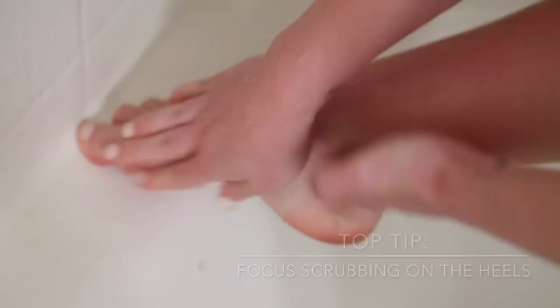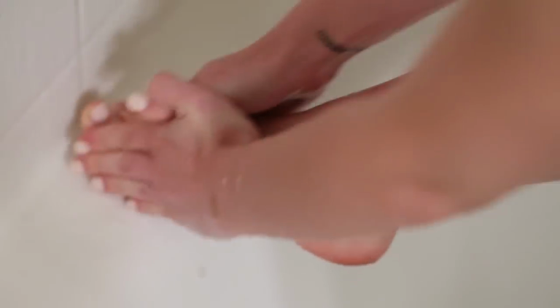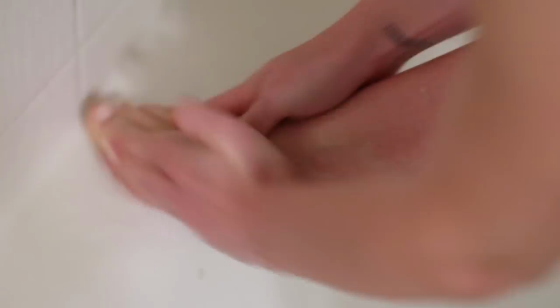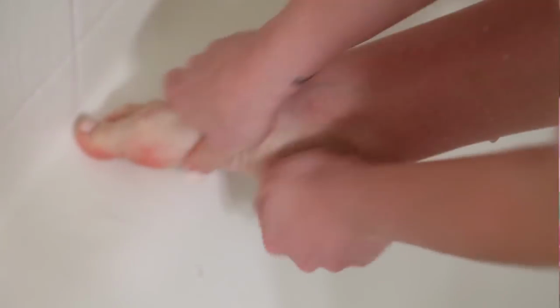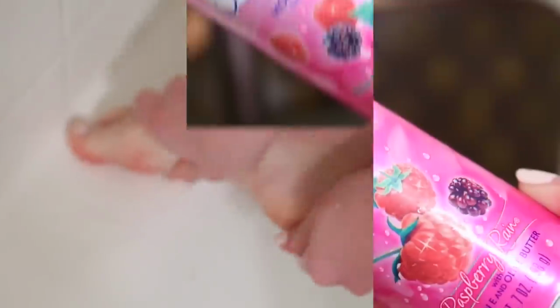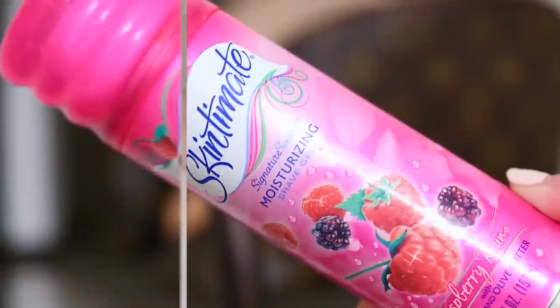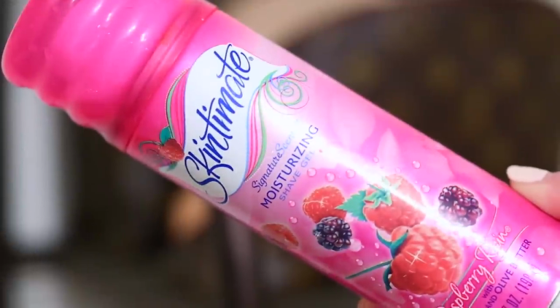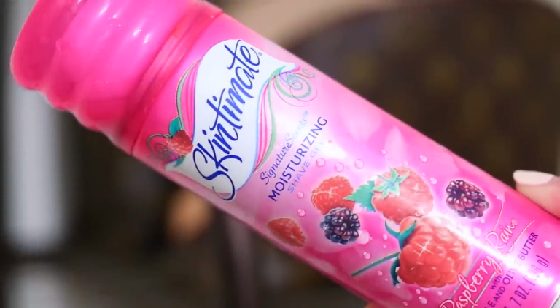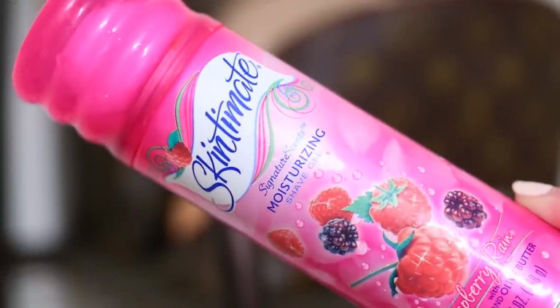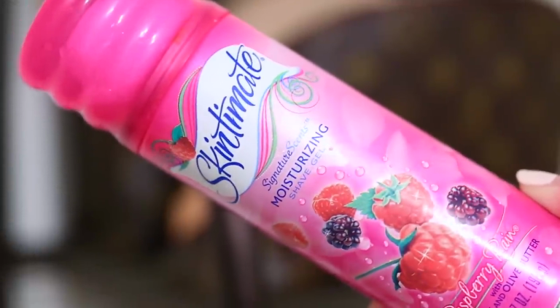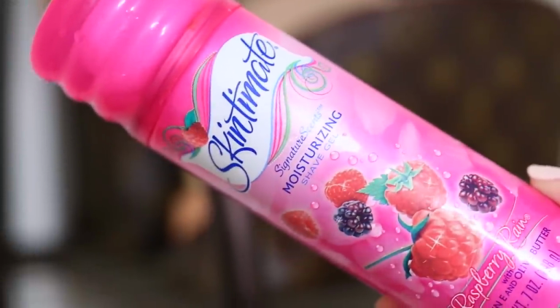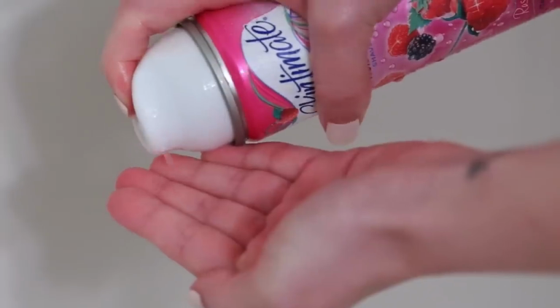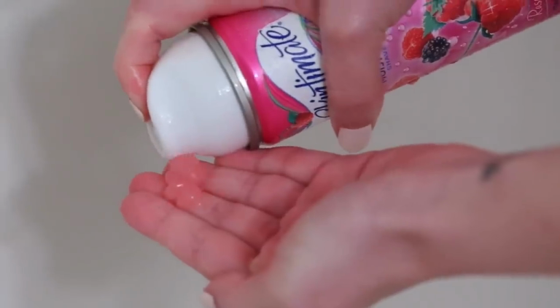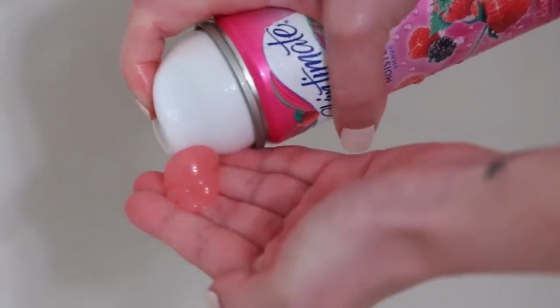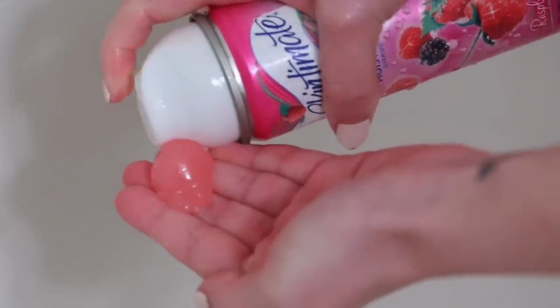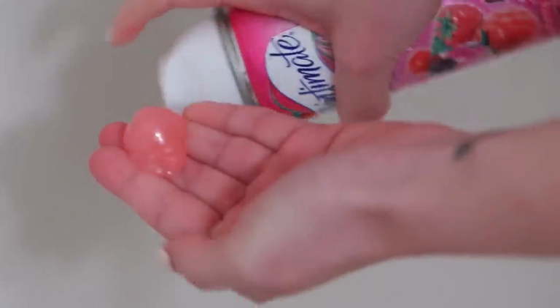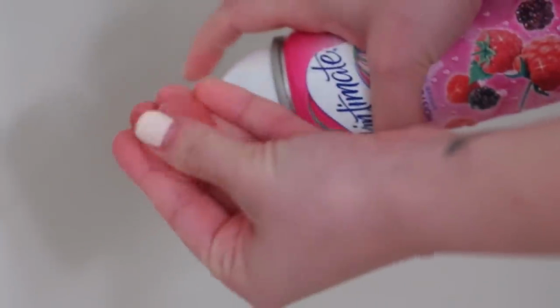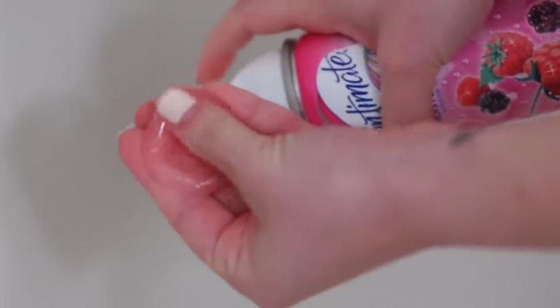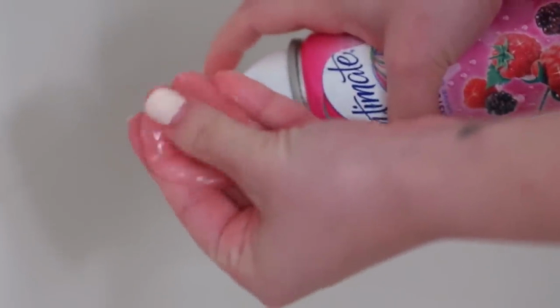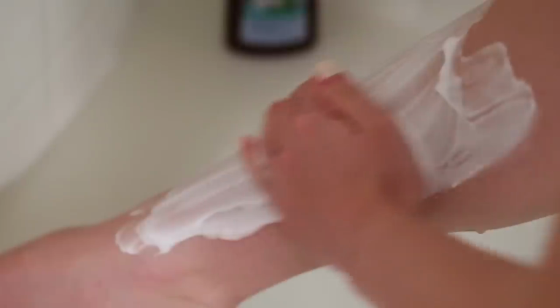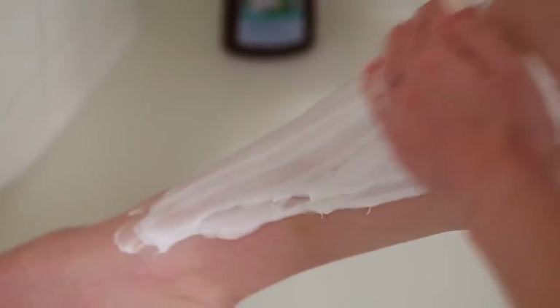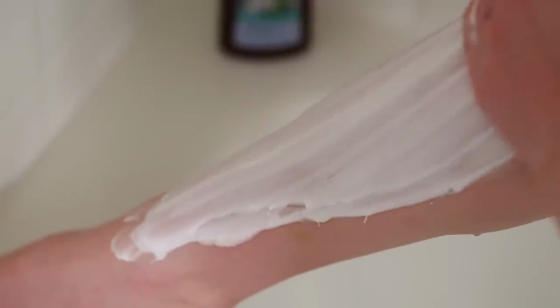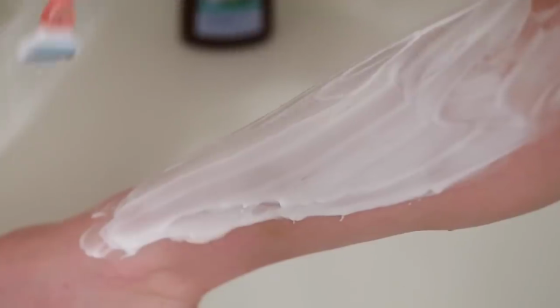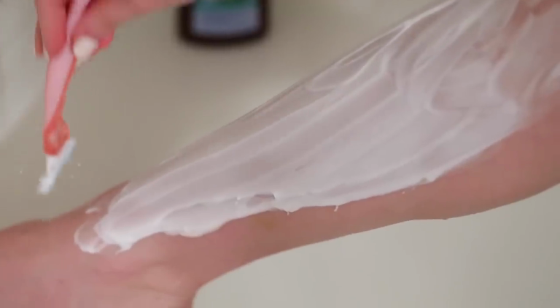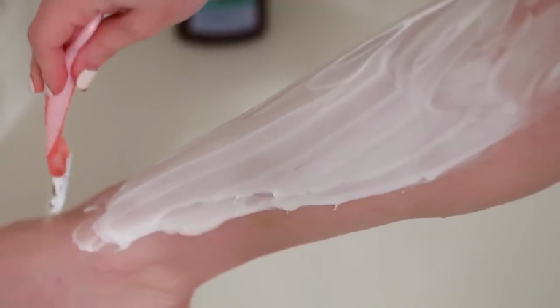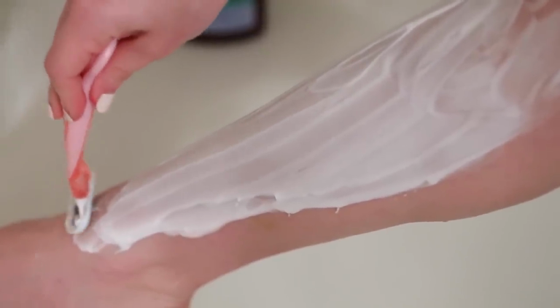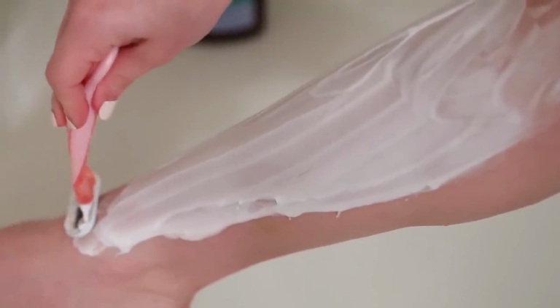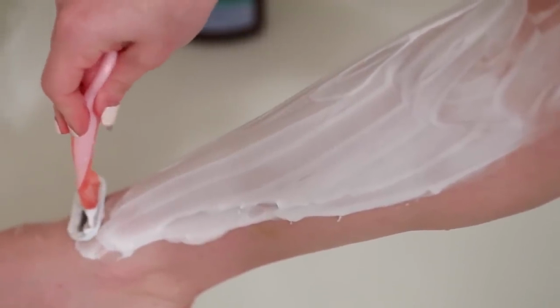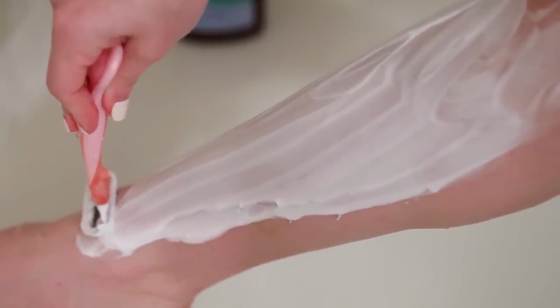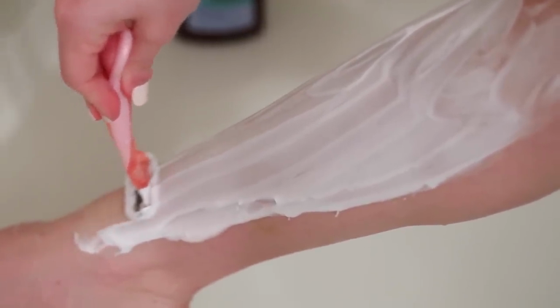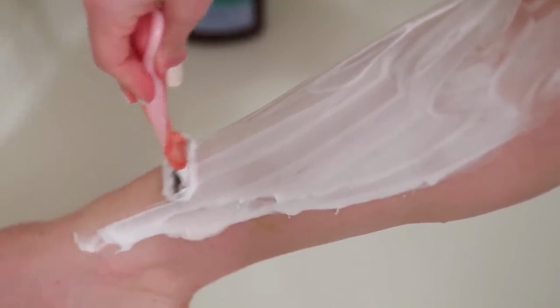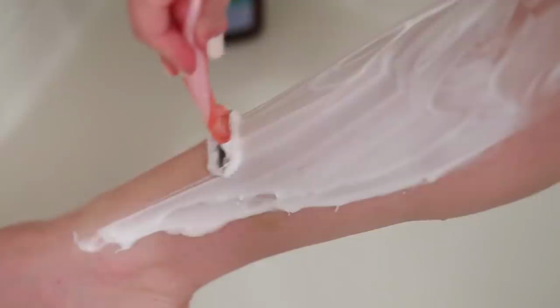Now it's time to remove hair. You can wax if you'd like, but I'm going to shave my legs with a shave cream to prevent any nicks or cuts. The shave cream acts as a cushion to prevent that, and you definitely don't want that before a big event.